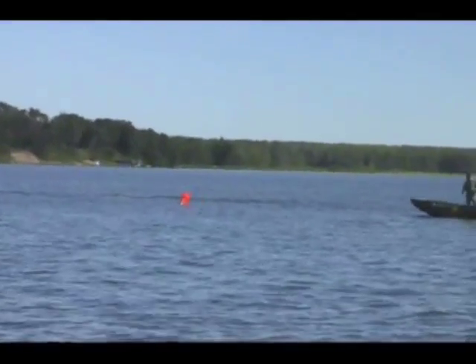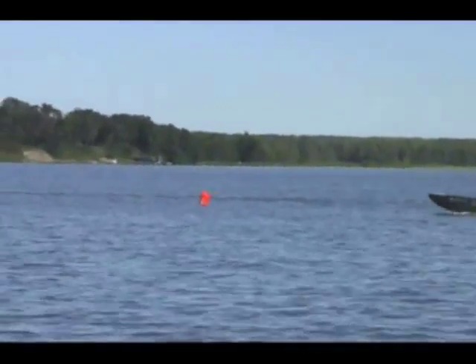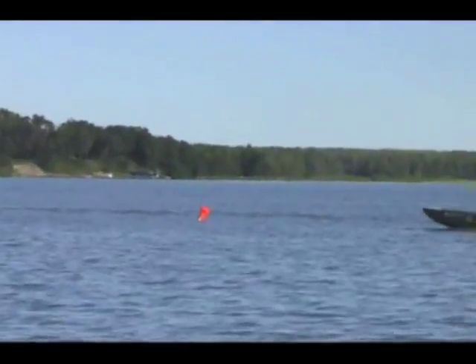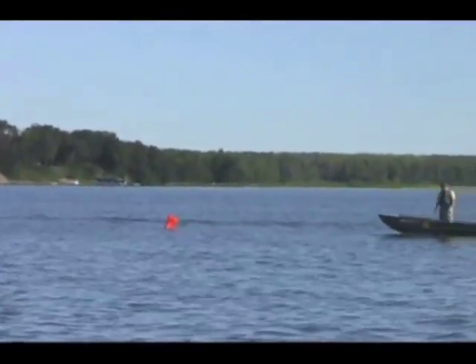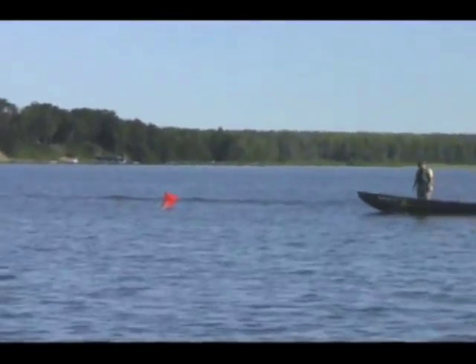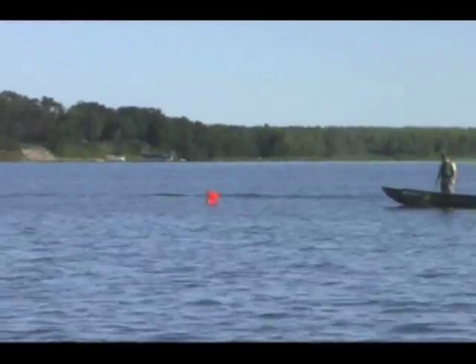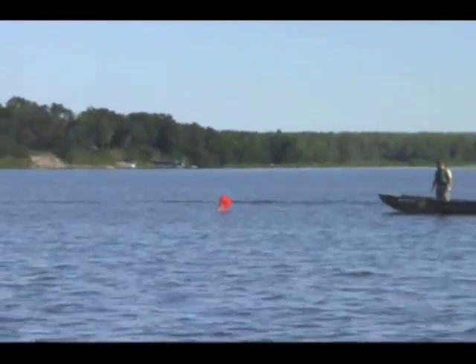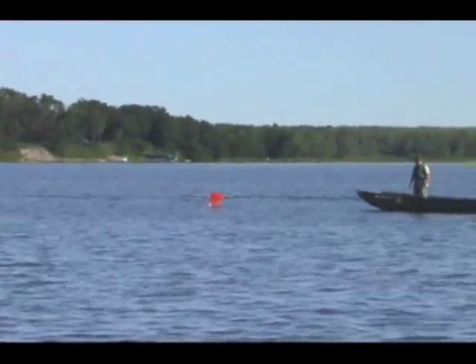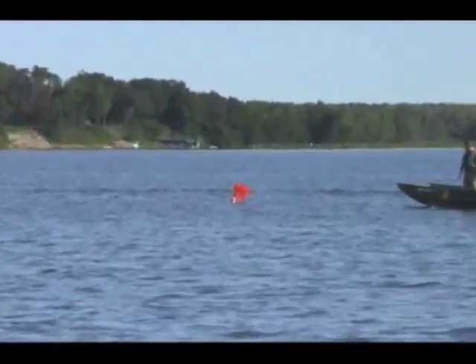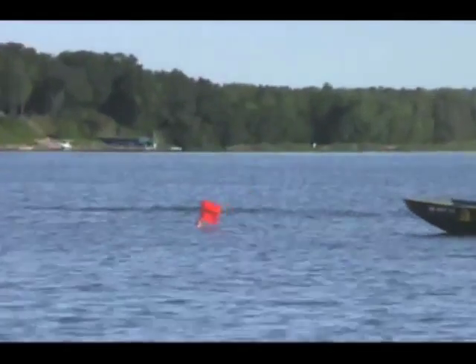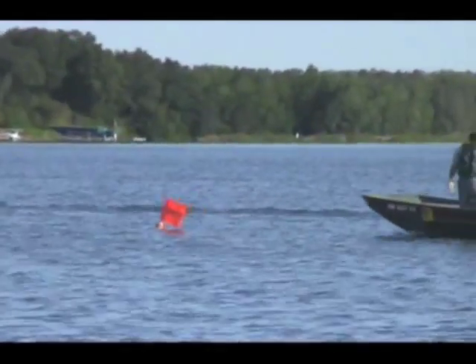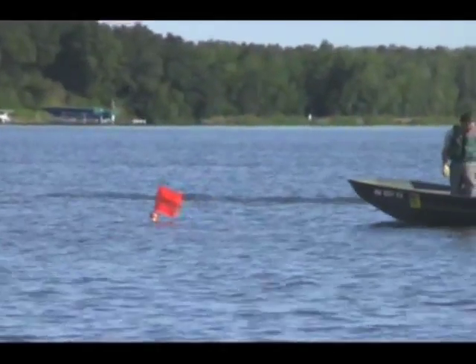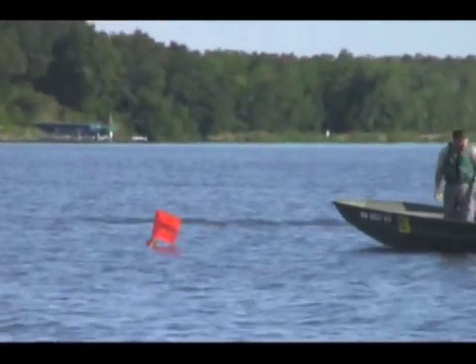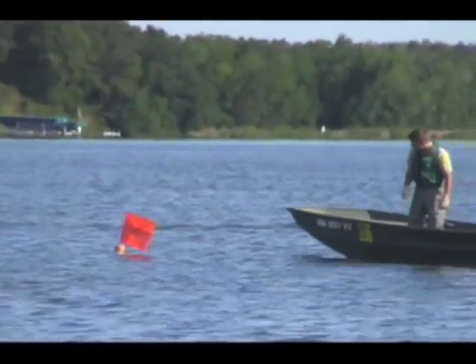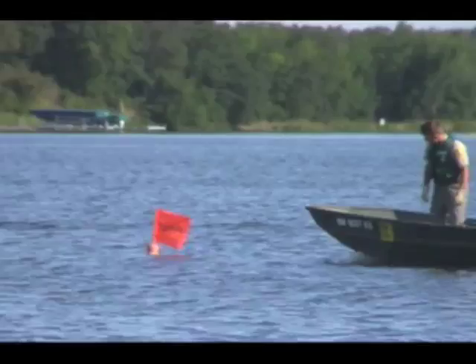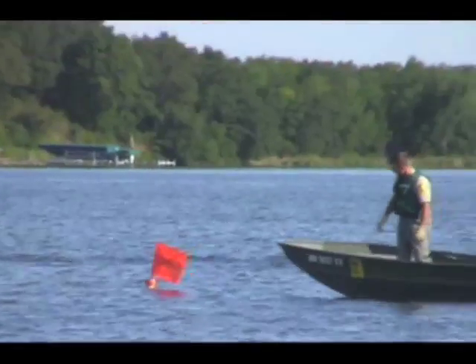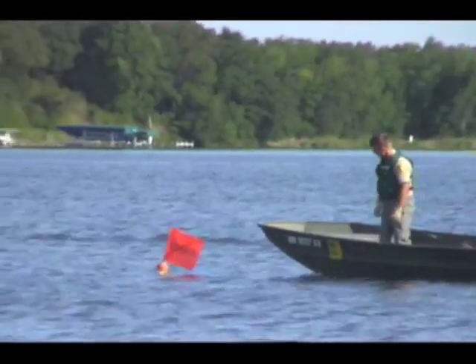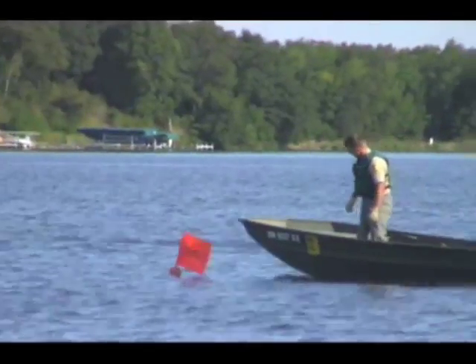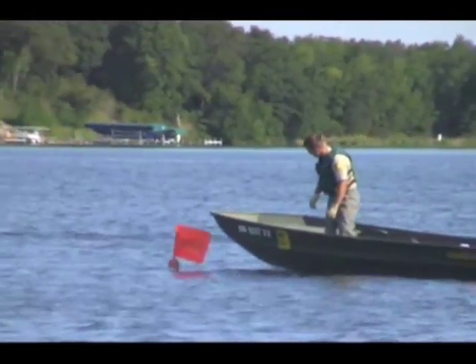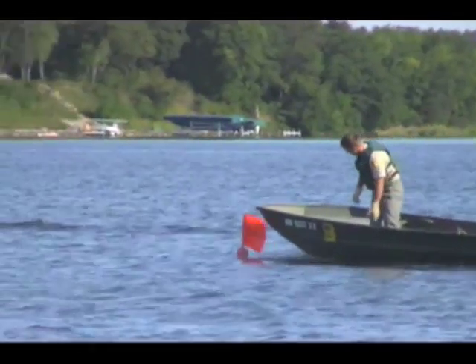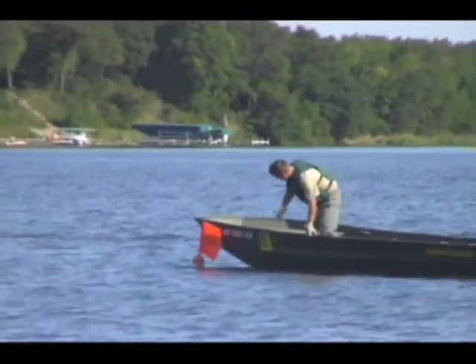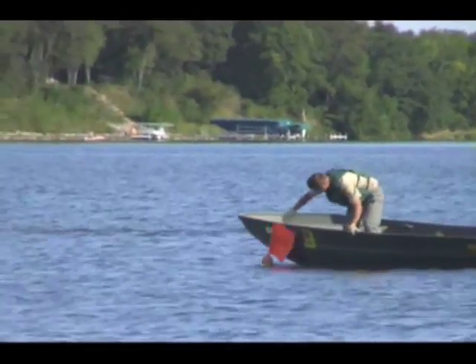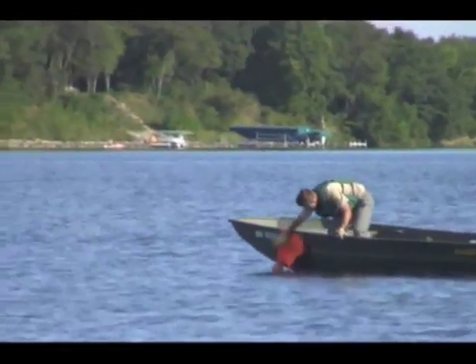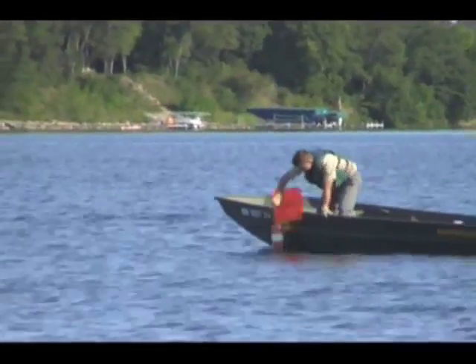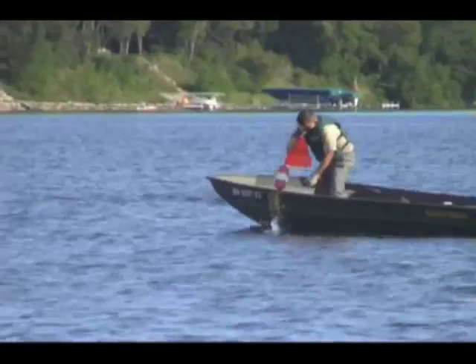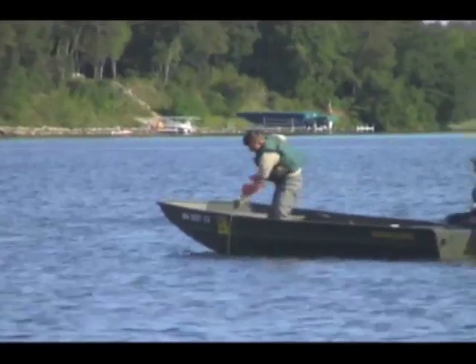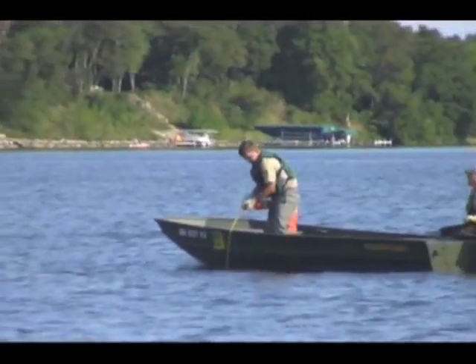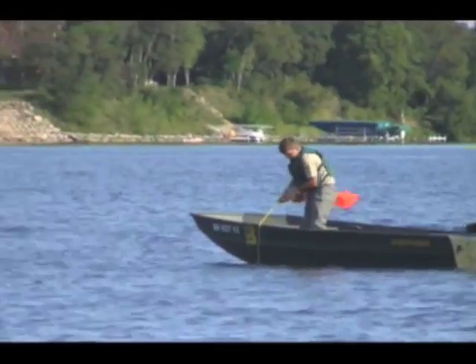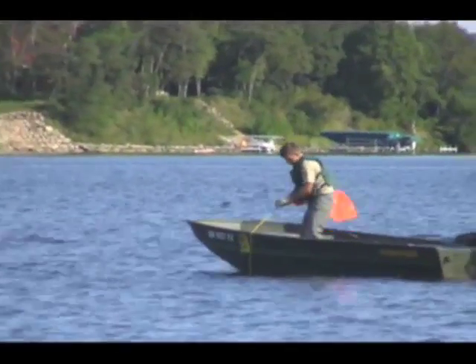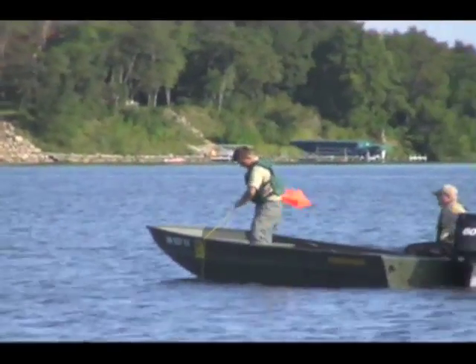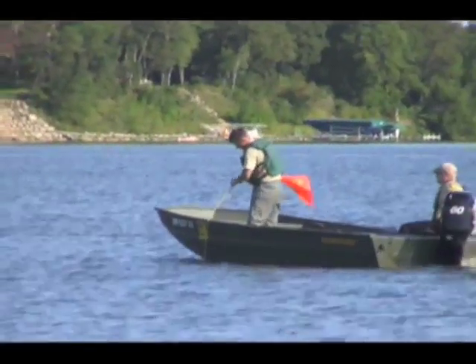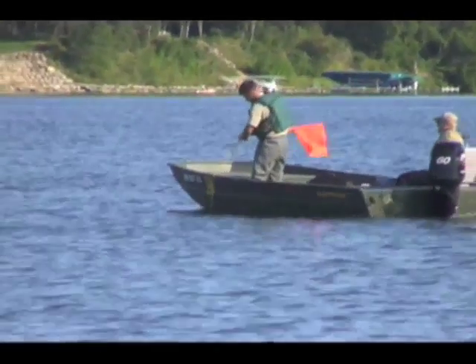Another way we assess the walleye stocking is with gill nets during our summer assessments. Gill nets entangle fish when they try to swim through them. Our gill nets are 250 feet long and are left out overnight.